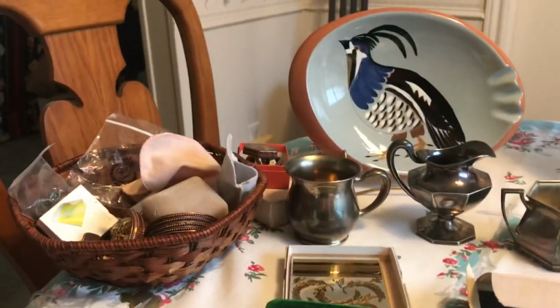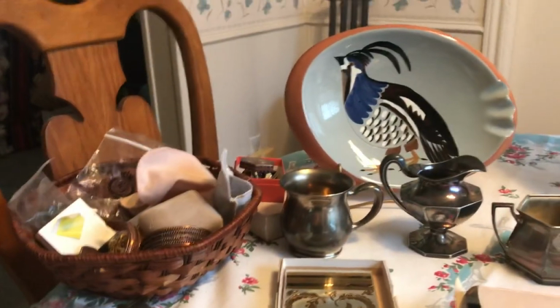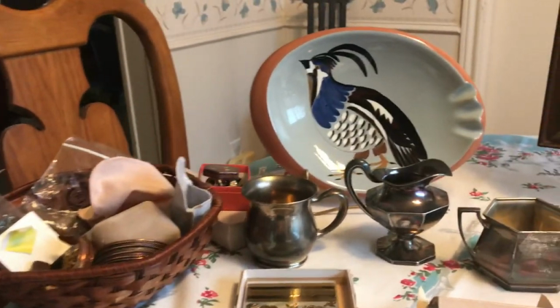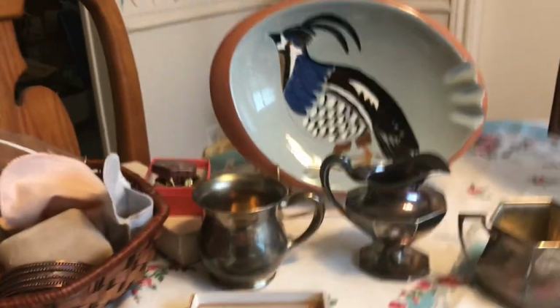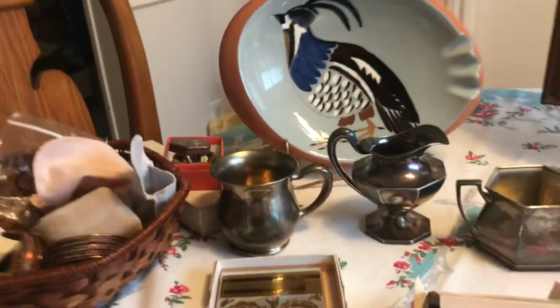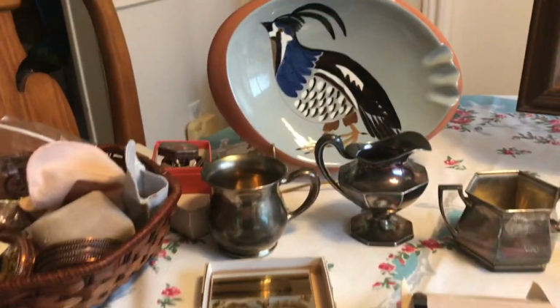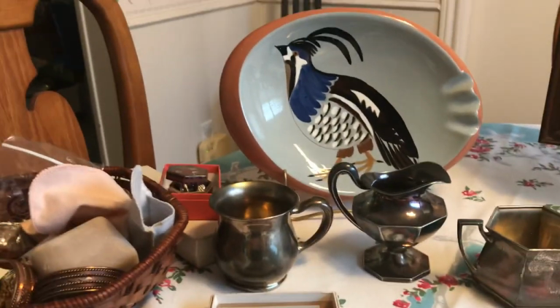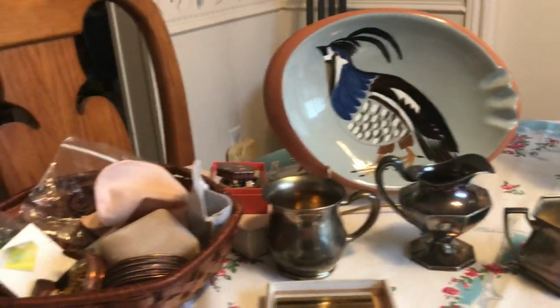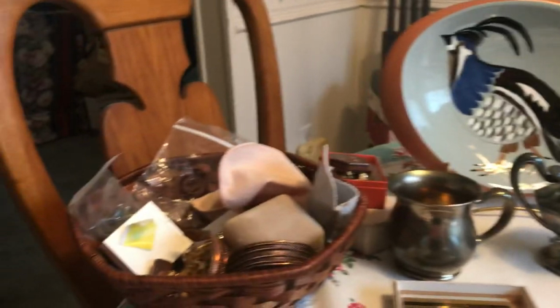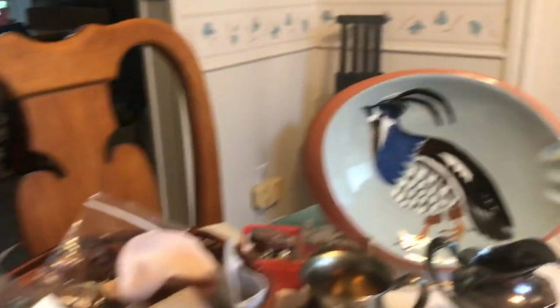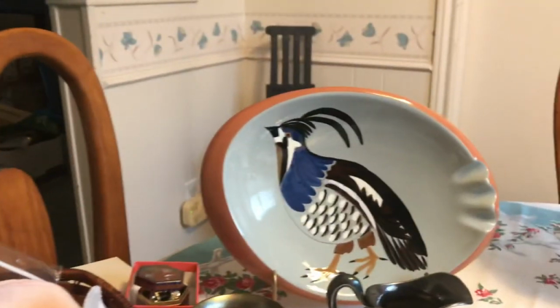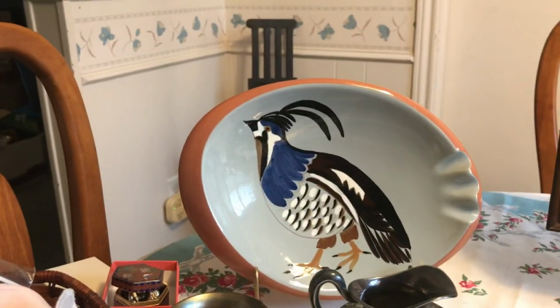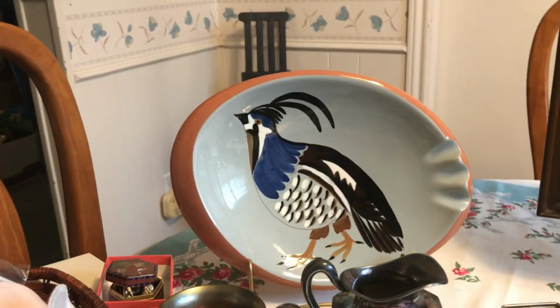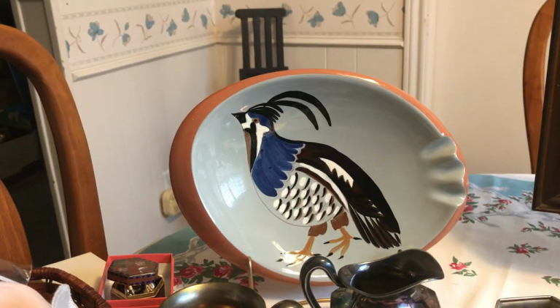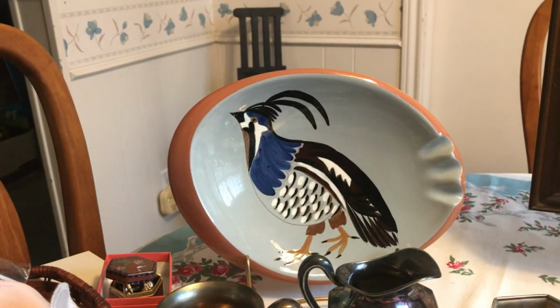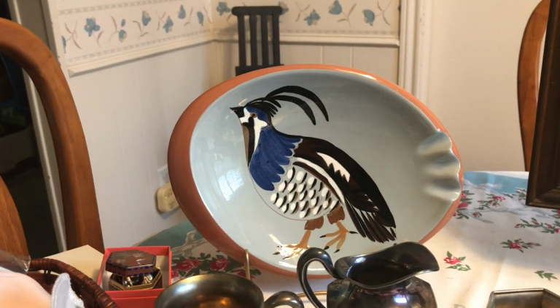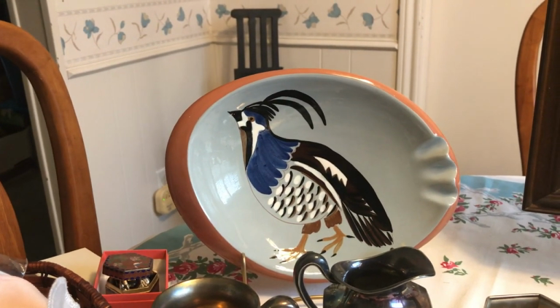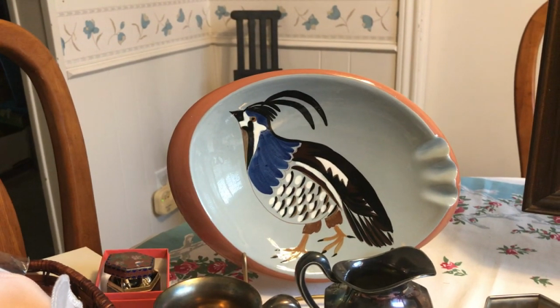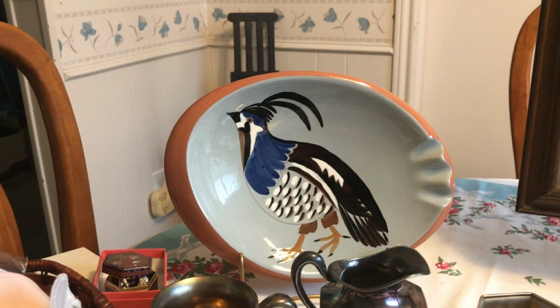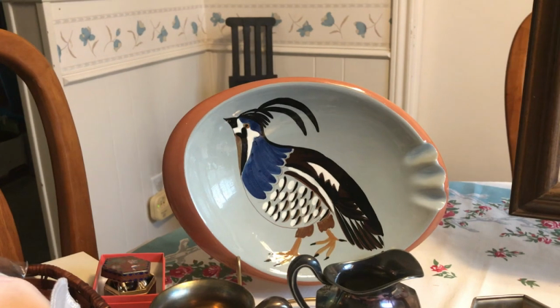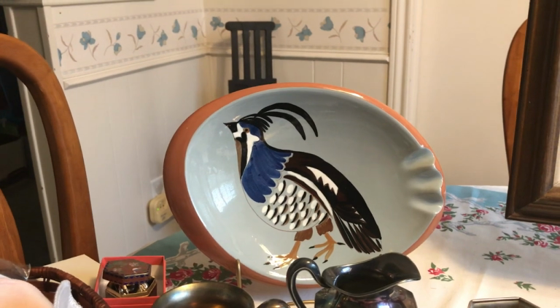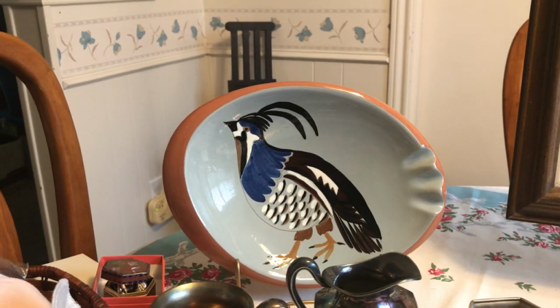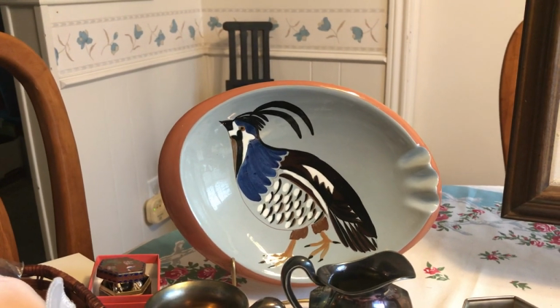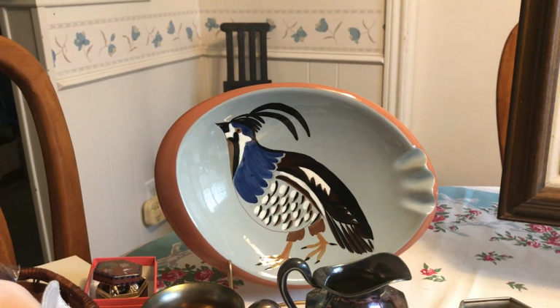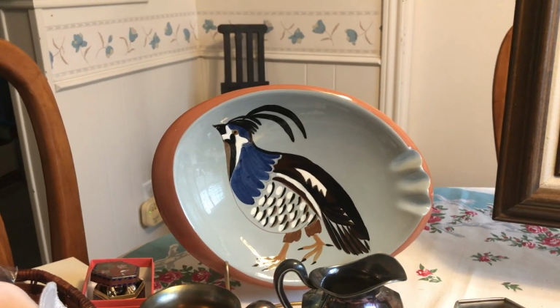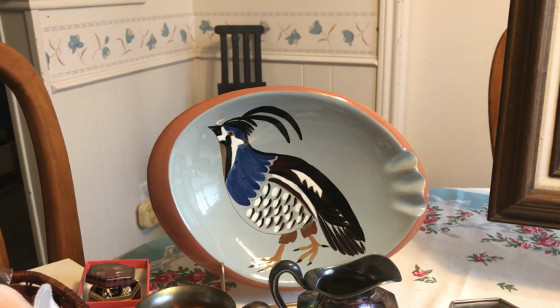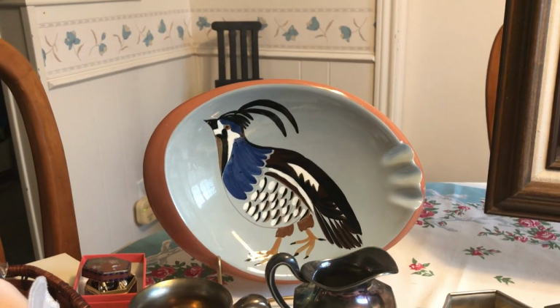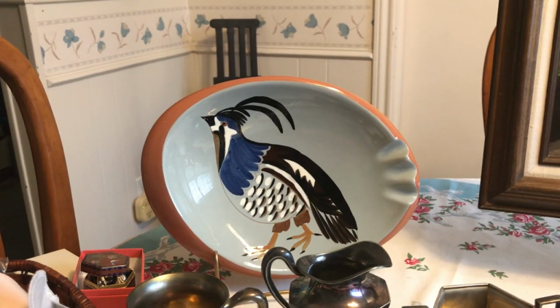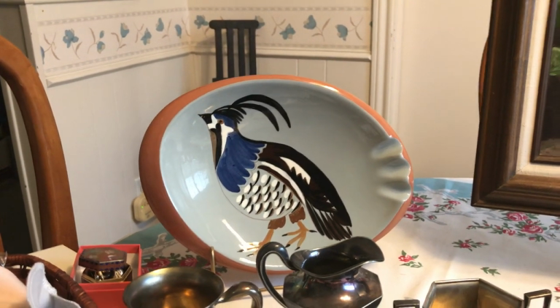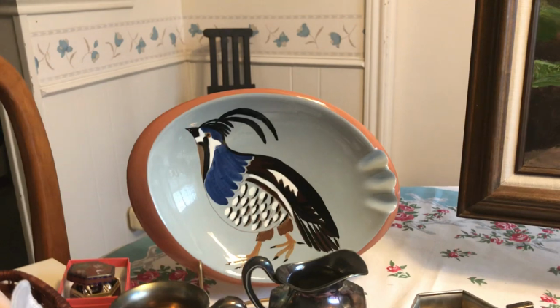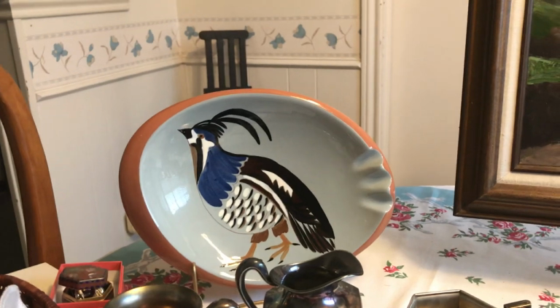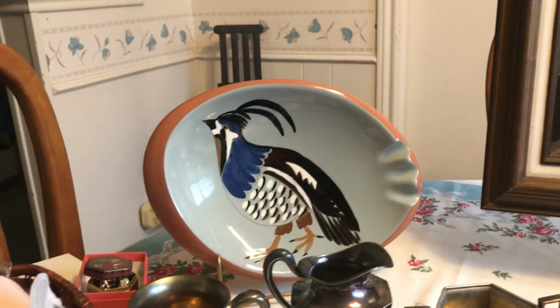Here's the rest of the items, worth $24.75. I got this Stangle ashtray for 50 cents. I did look up this one and they're selling for about $15 online, so that was a very good deal.